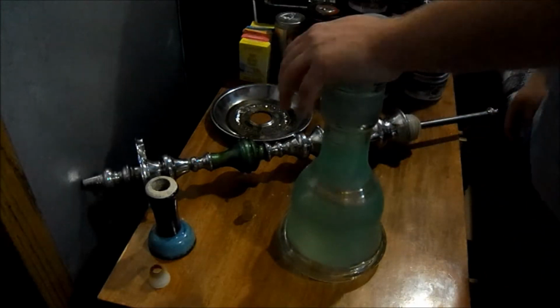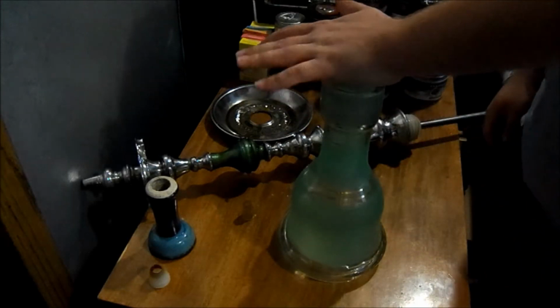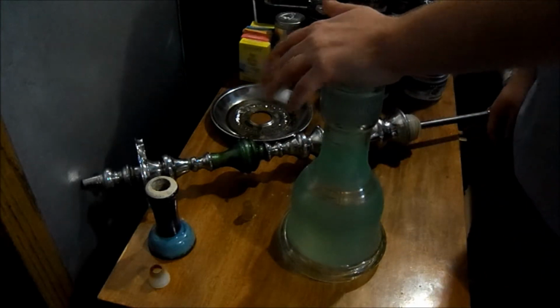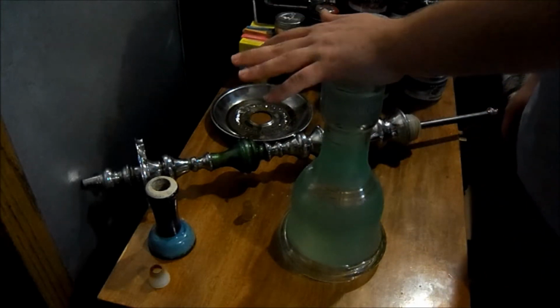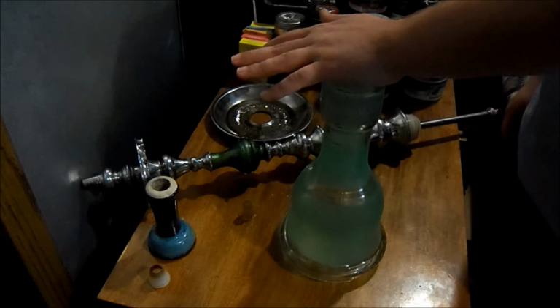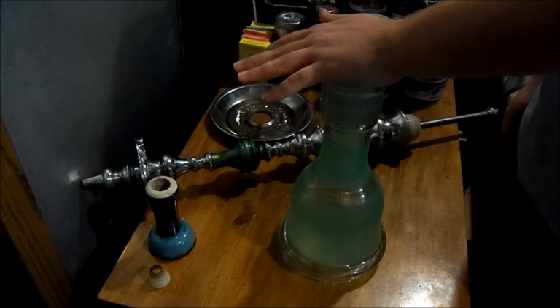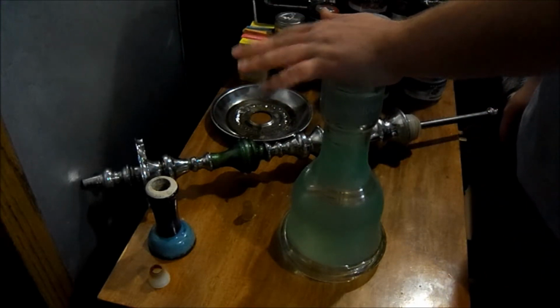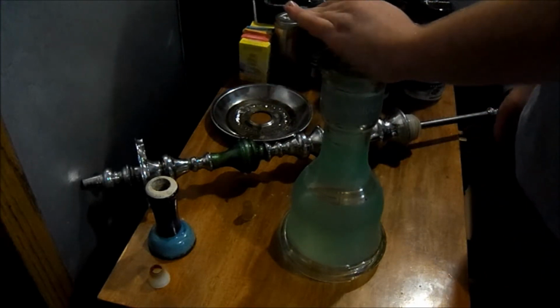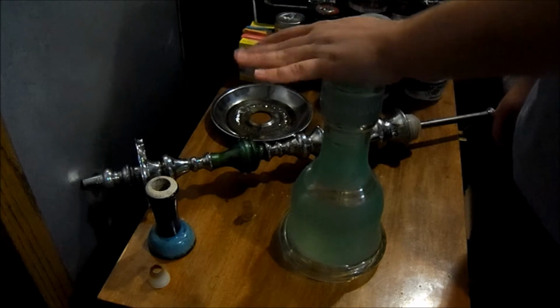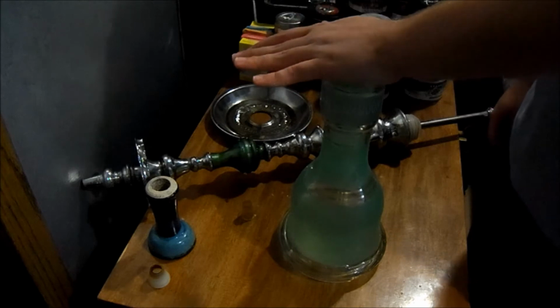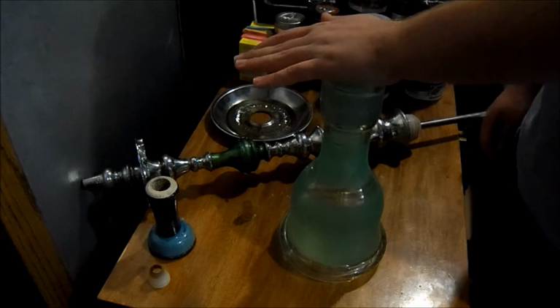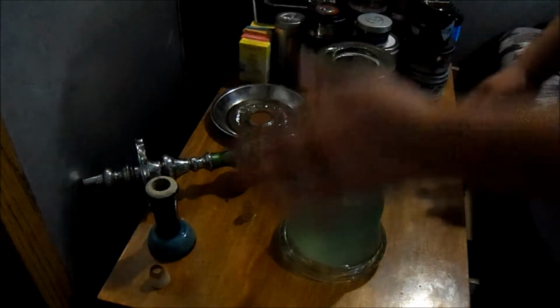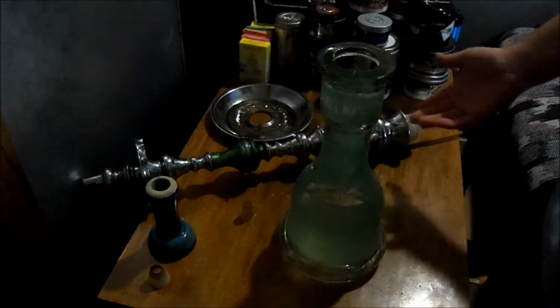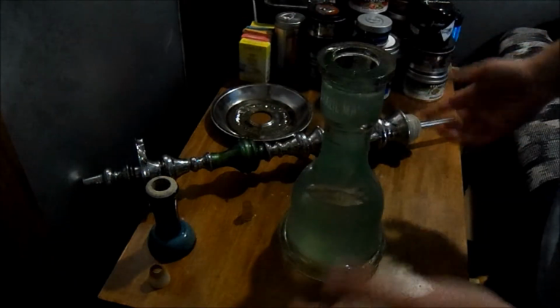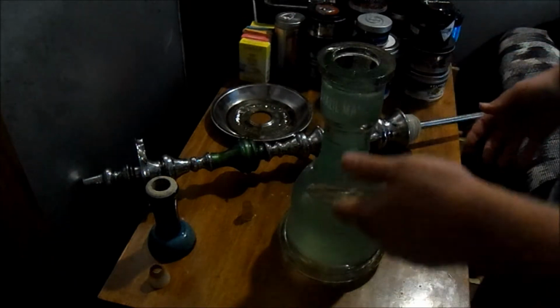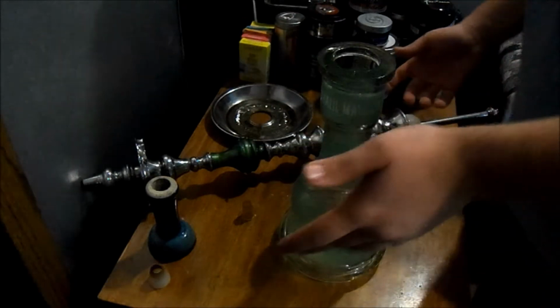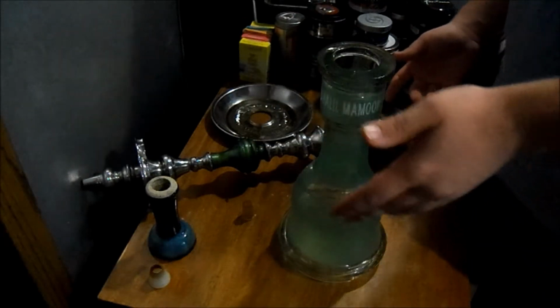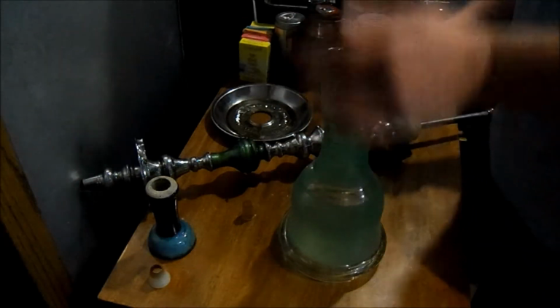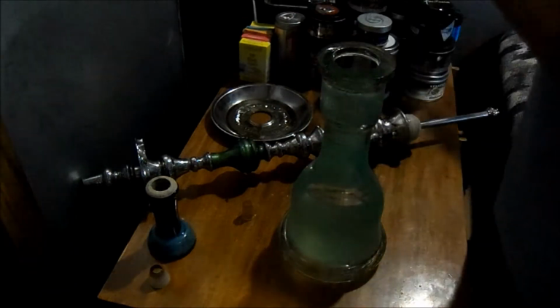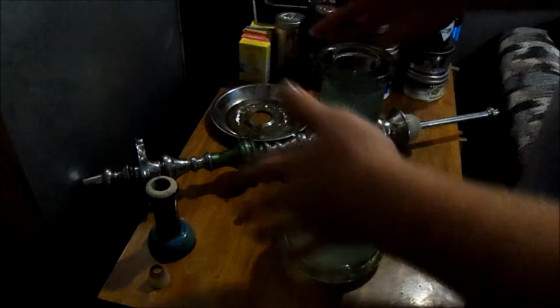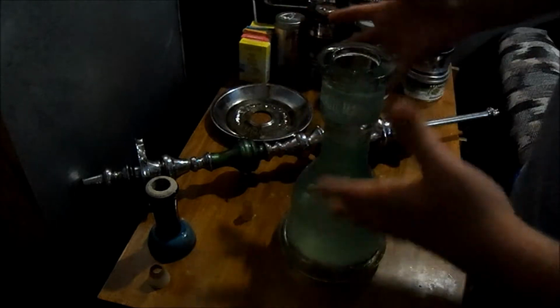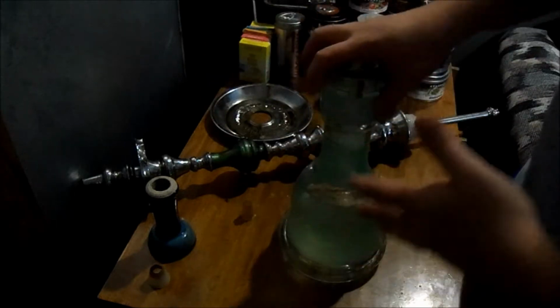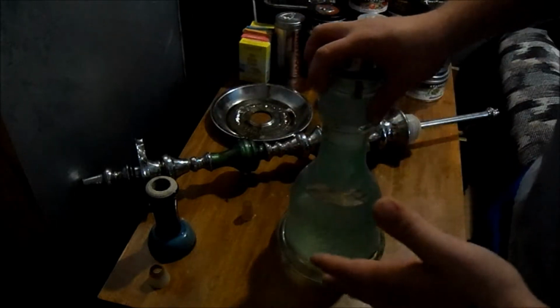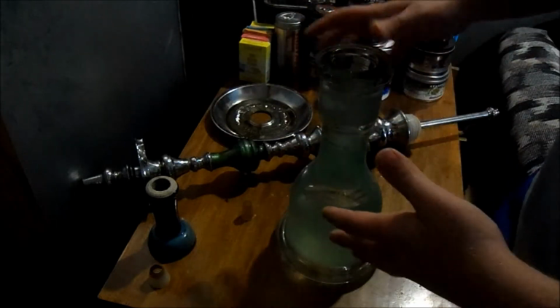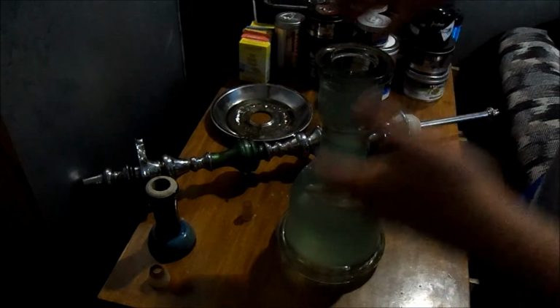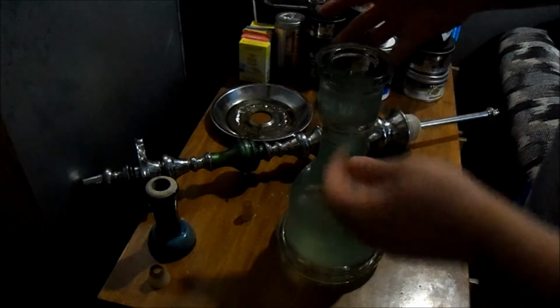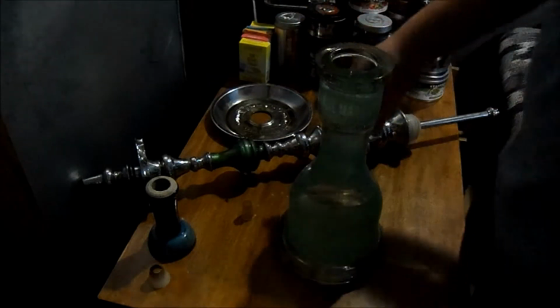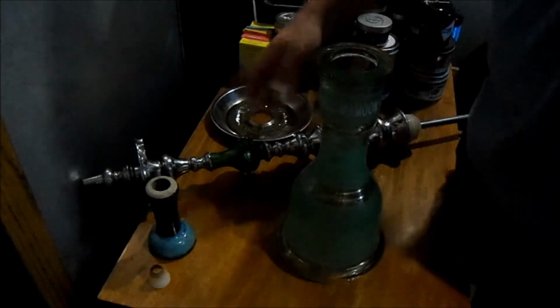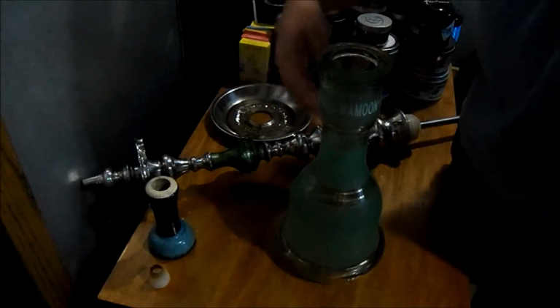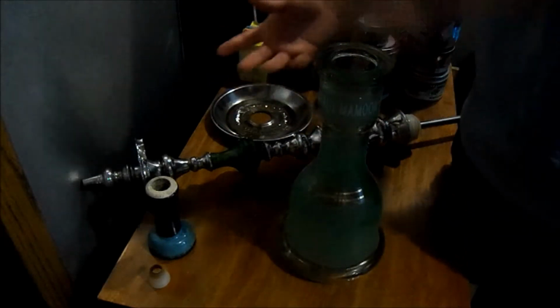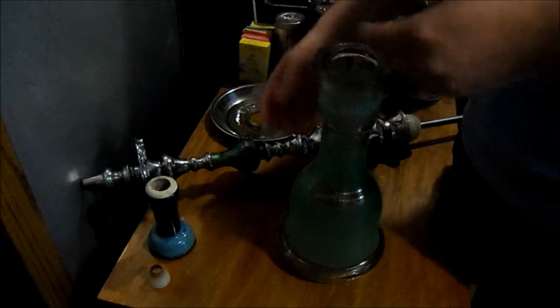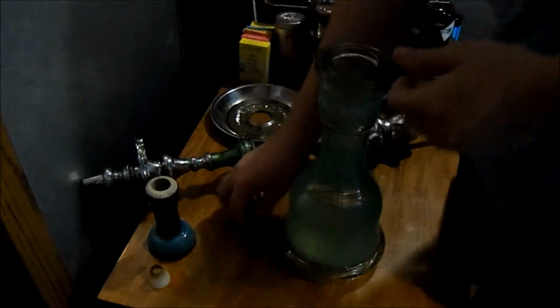I know a lot of beginners will probably be using a Chinese hookah, but I don't have a Chinese hookah. I do have another small hookah, but it's basically going to be the same concept. I will explain to you, if you don't have this kind of hookah, what the difference is going to be.